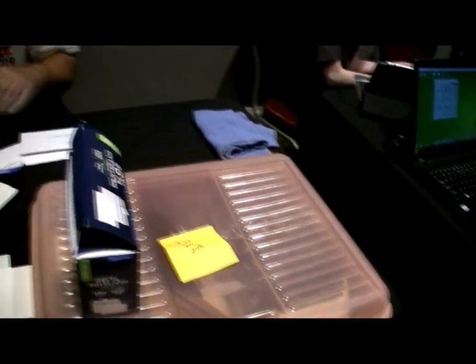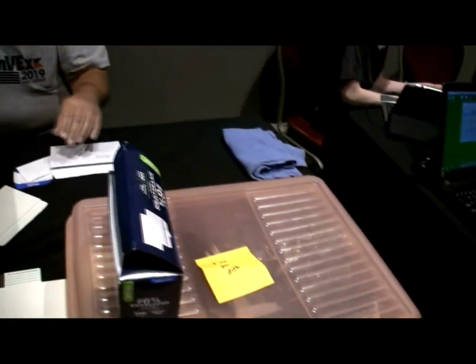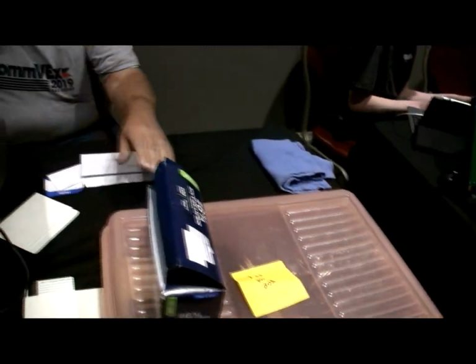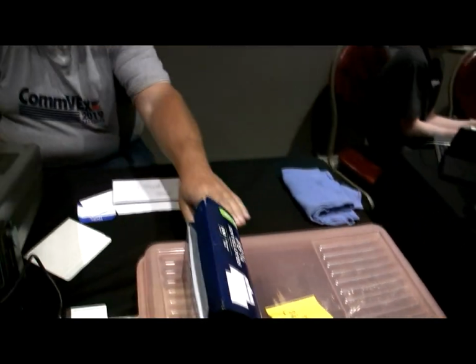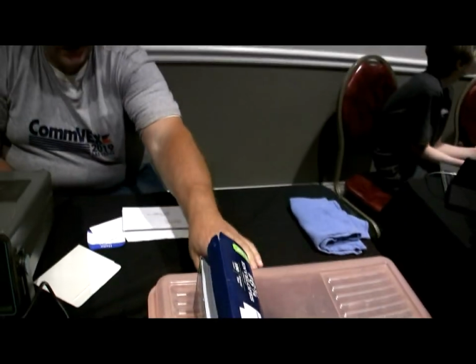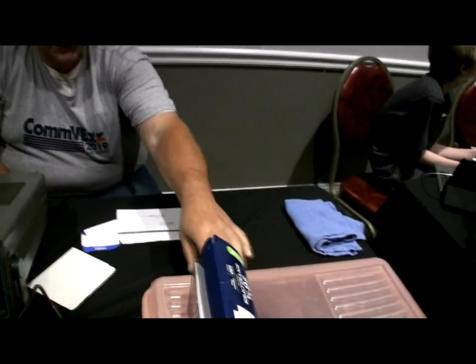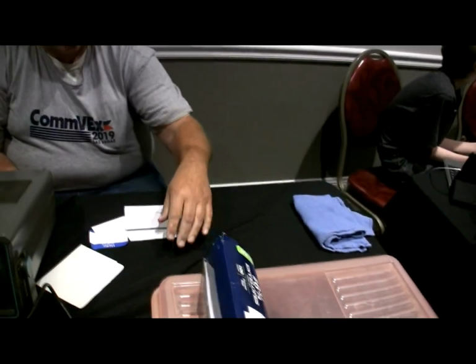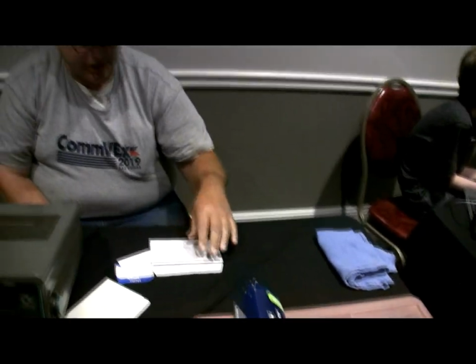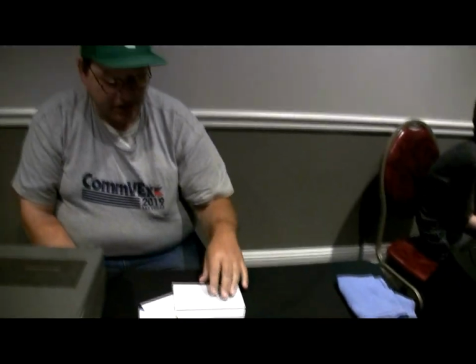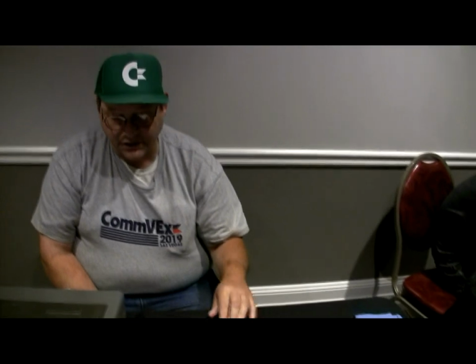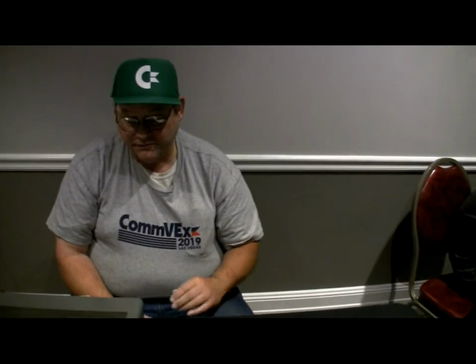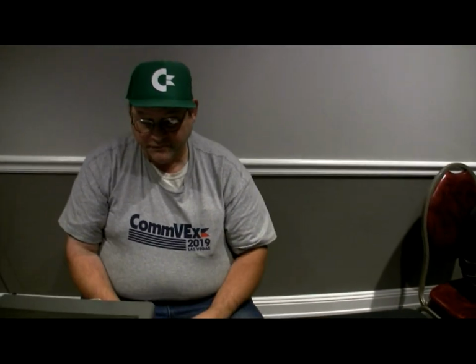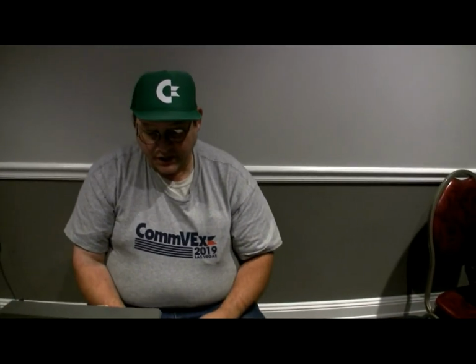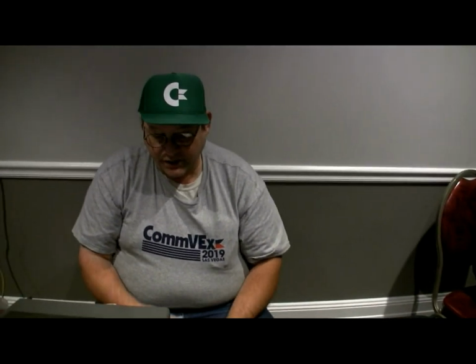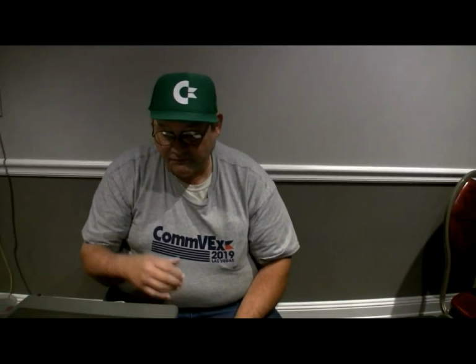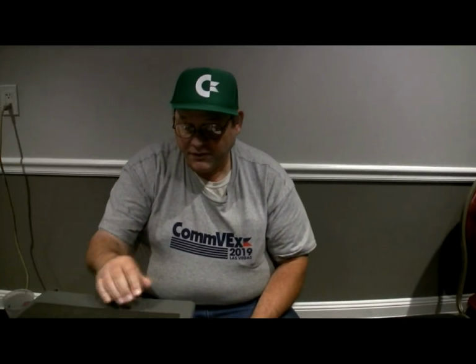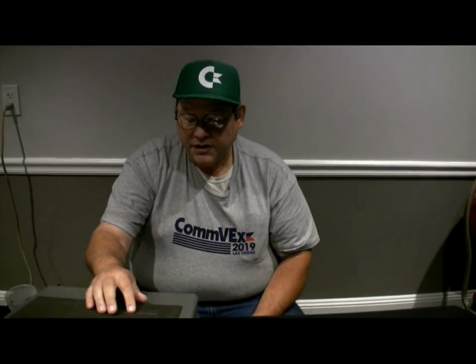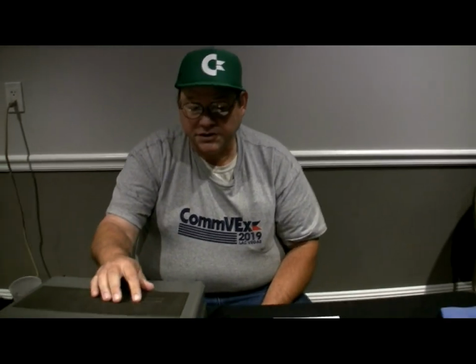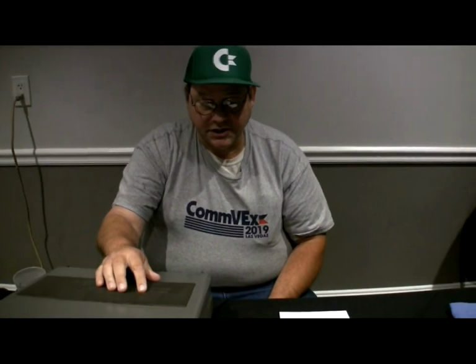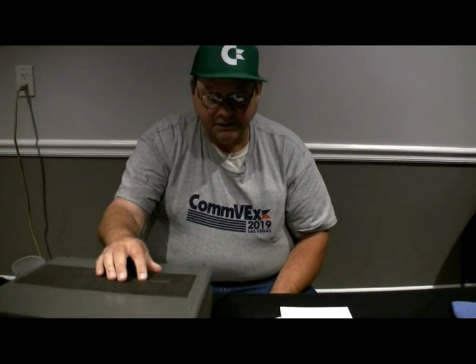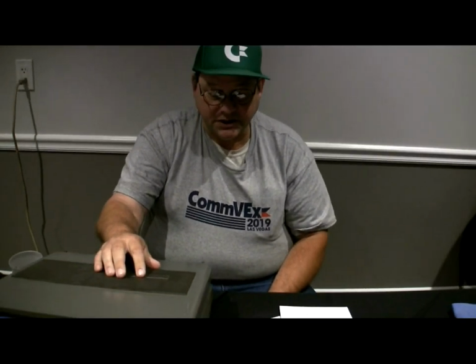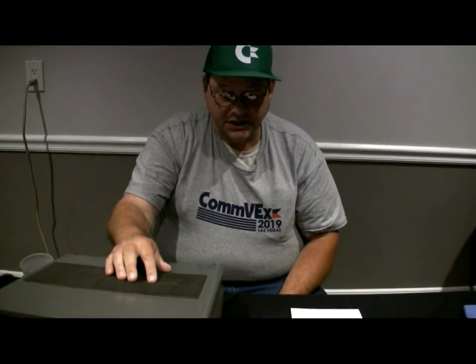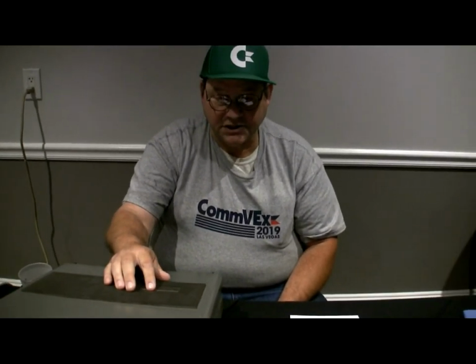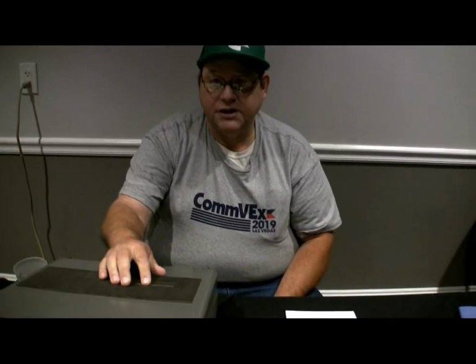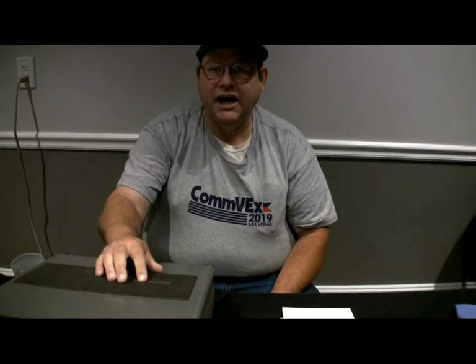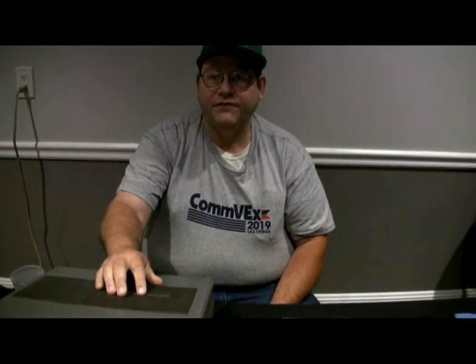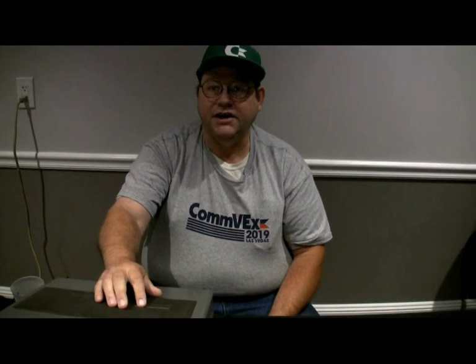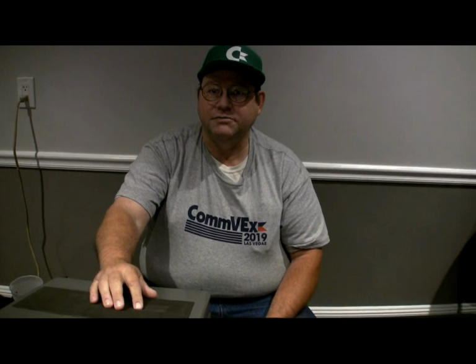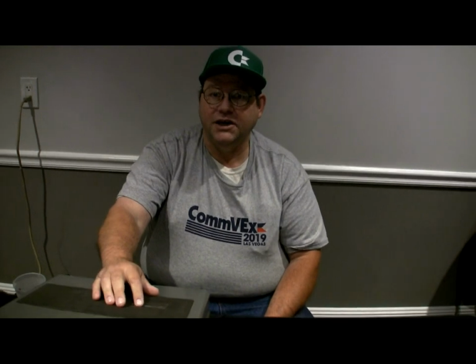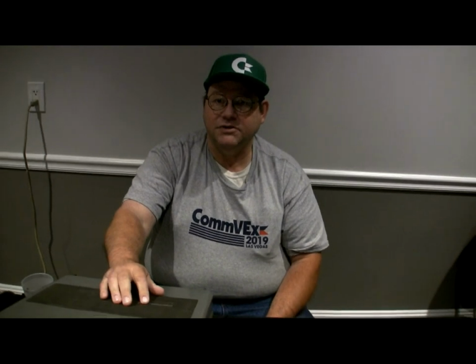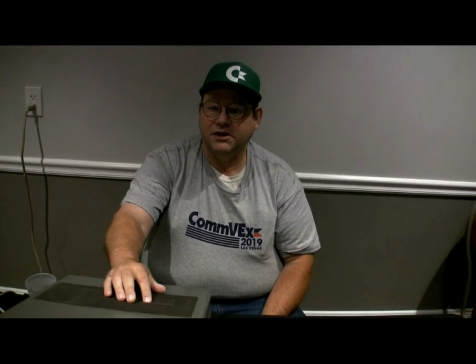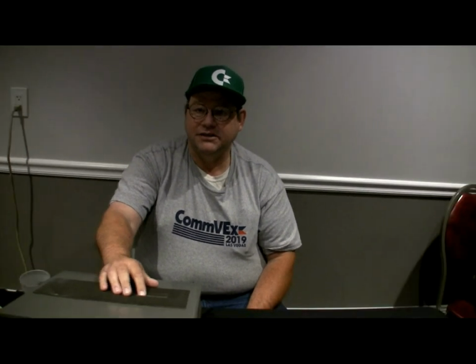I've just got some blank disks in this box here. Basically, just here to have fun, to be honest with you, Roger.